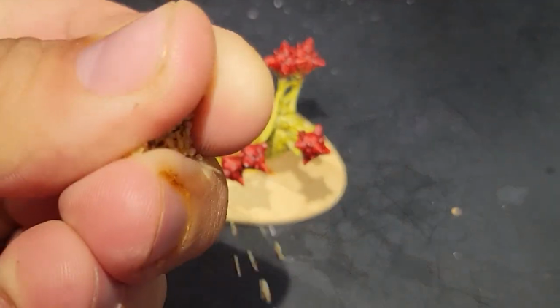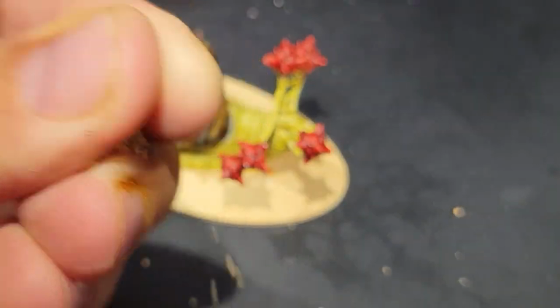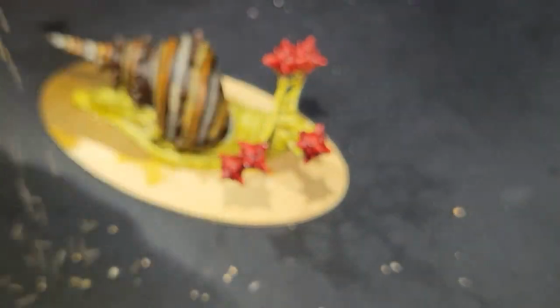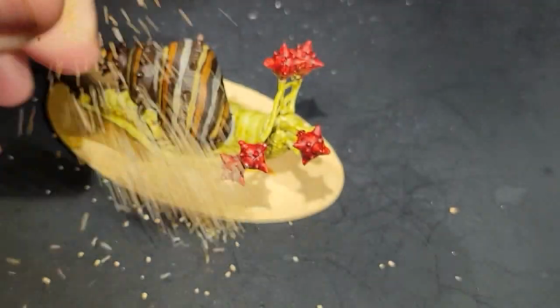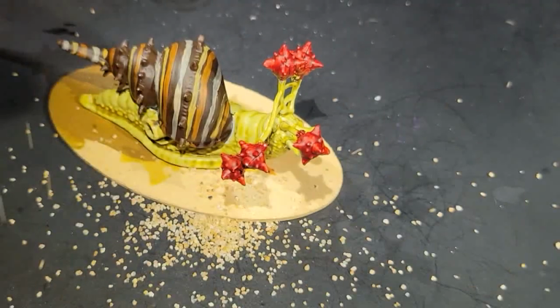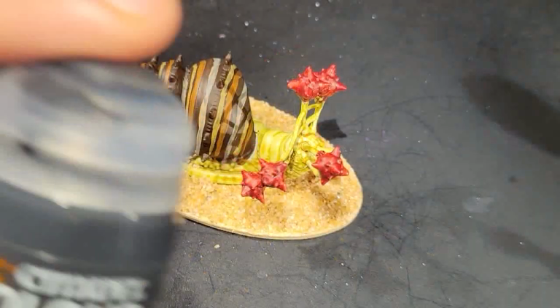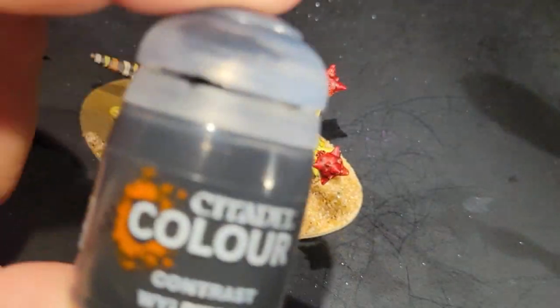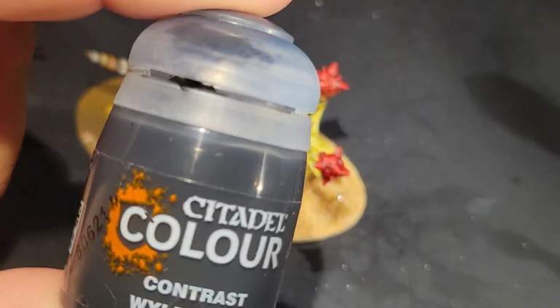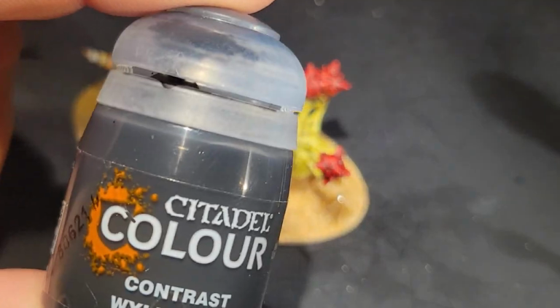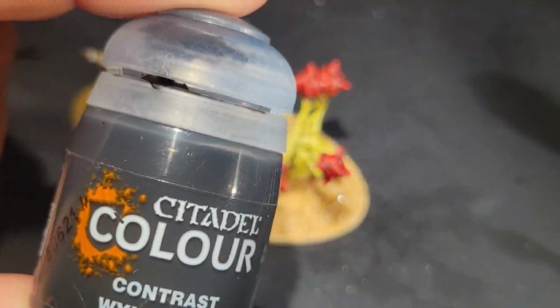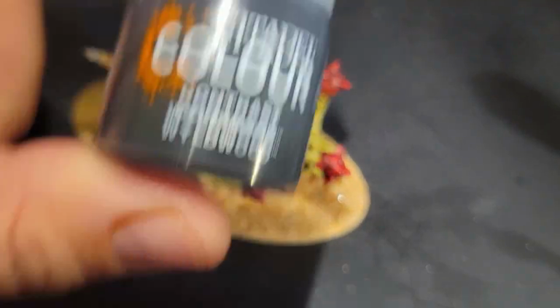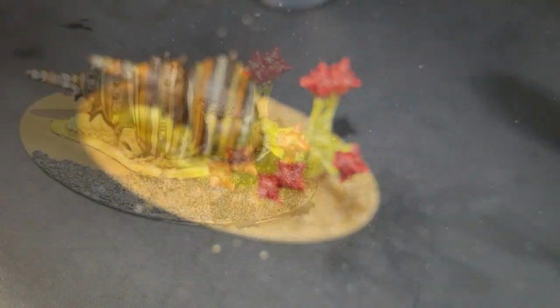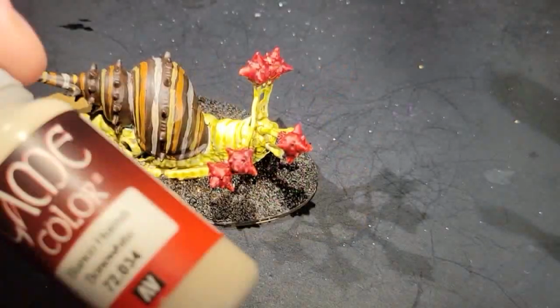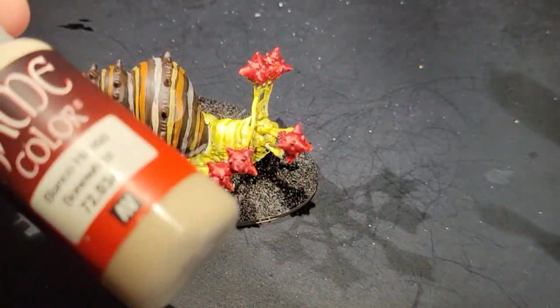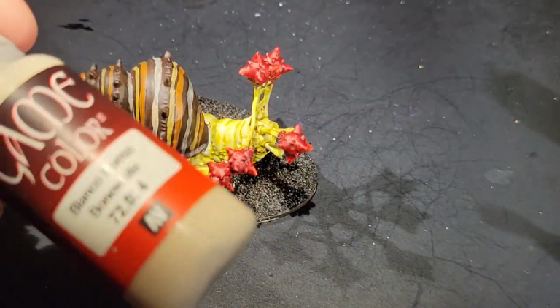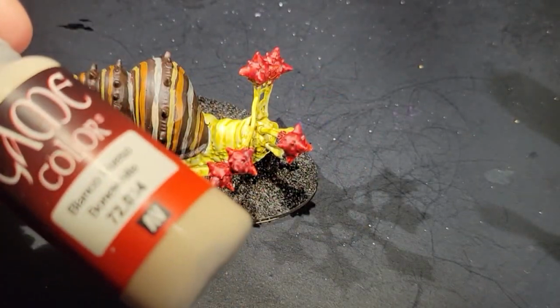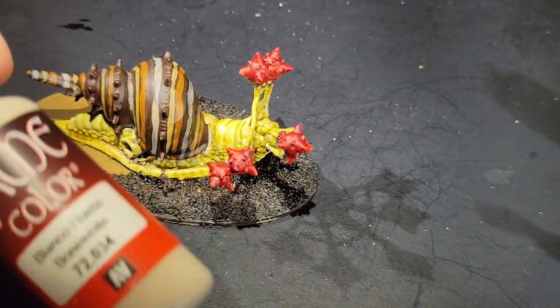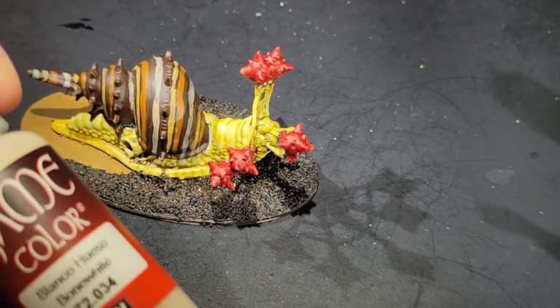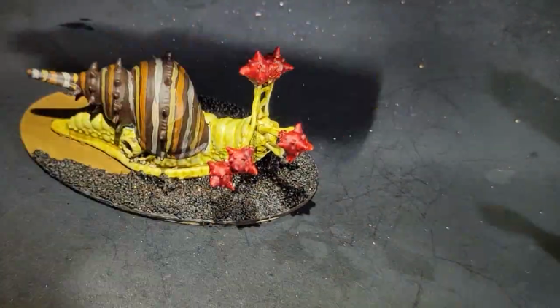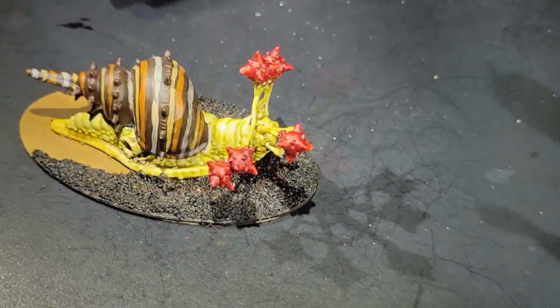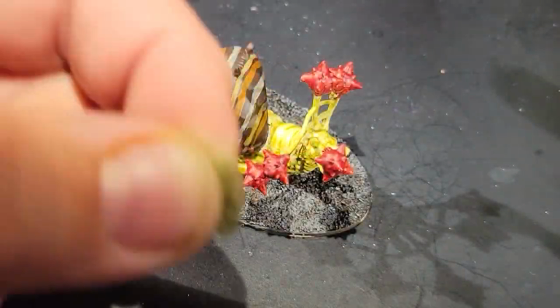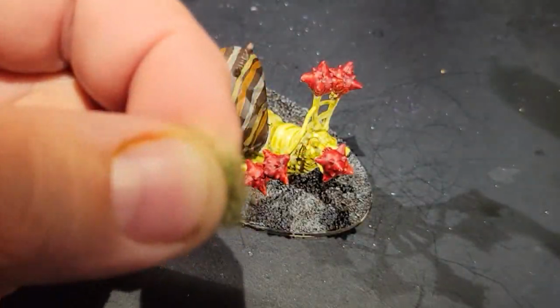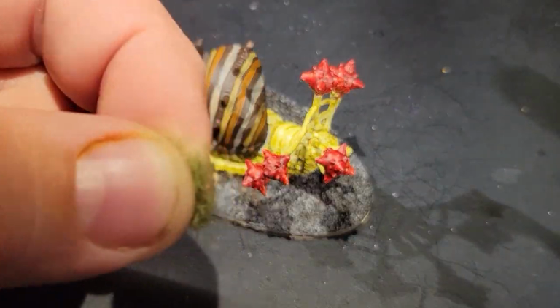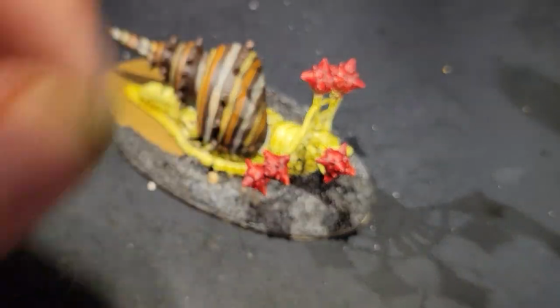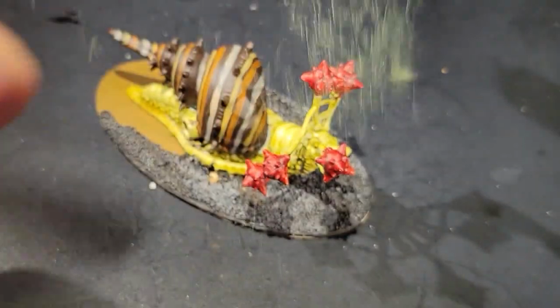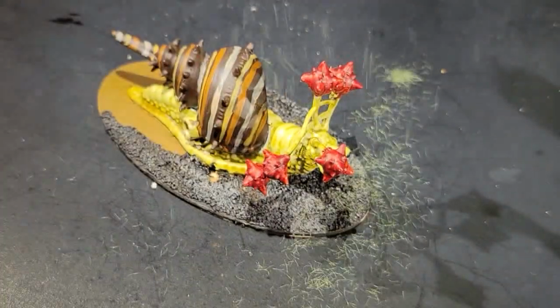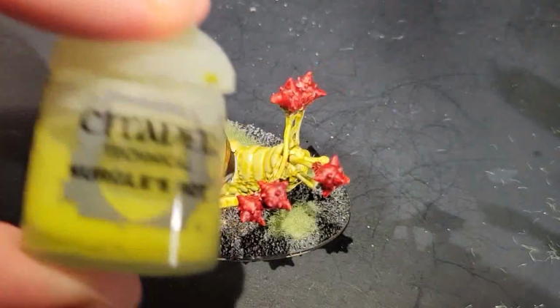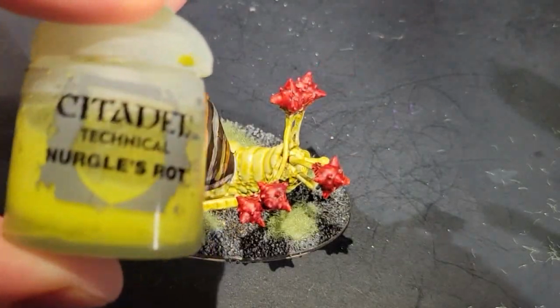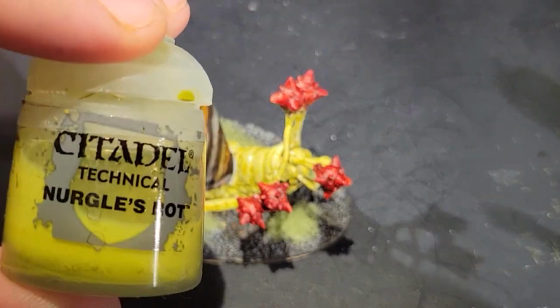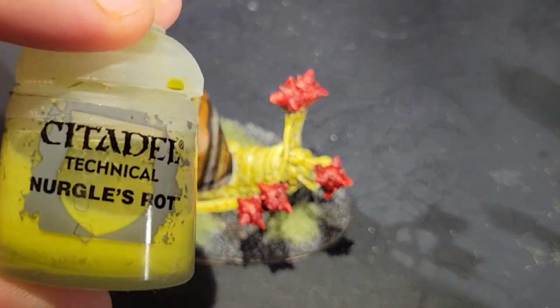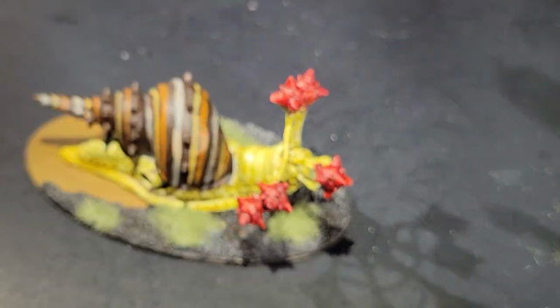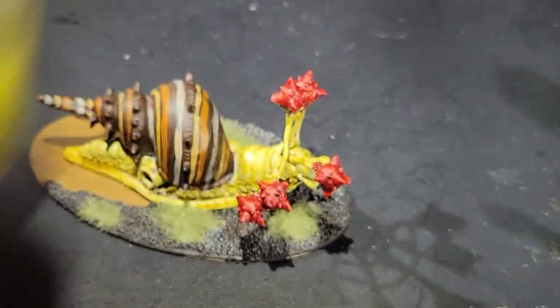Give it some sand. Paint the sand with a contrast brown. Dry brush it with a cream. This guy needs some grass. Let's leave a slime trail.